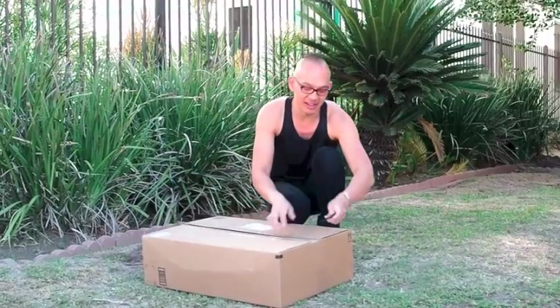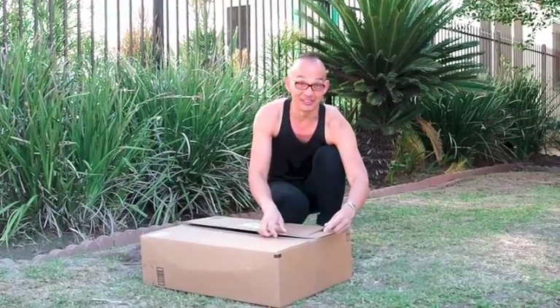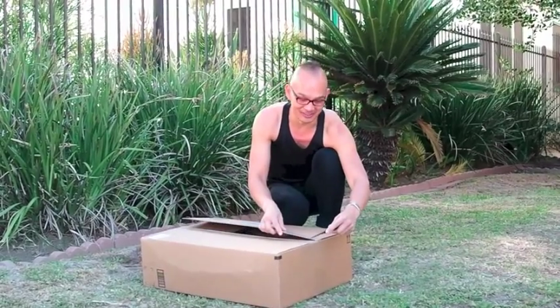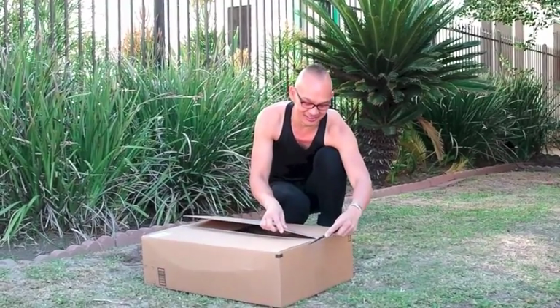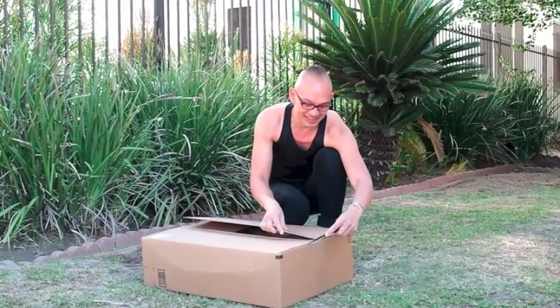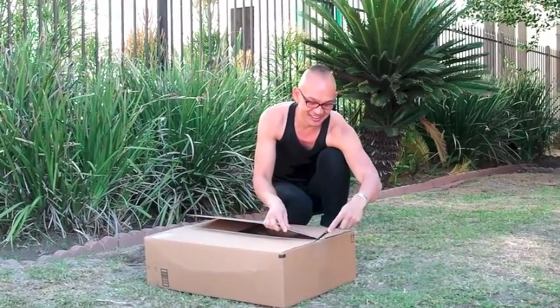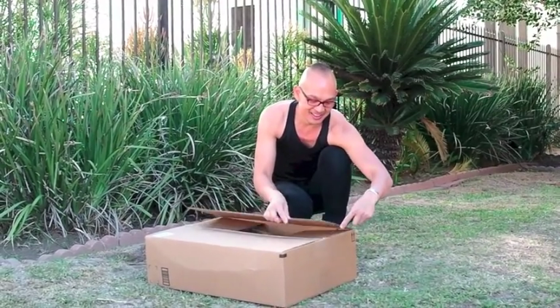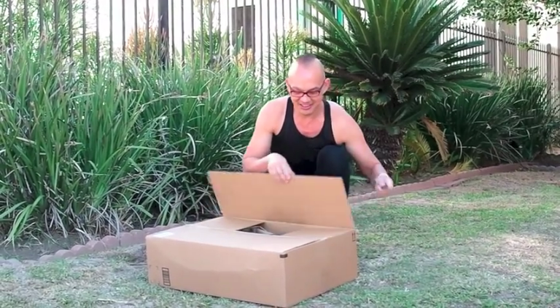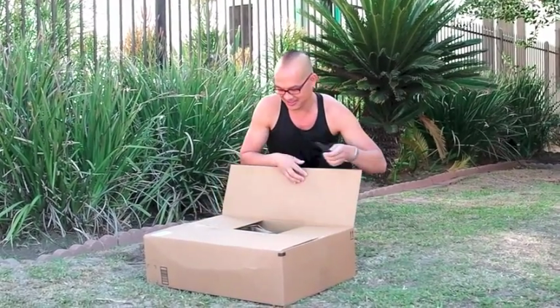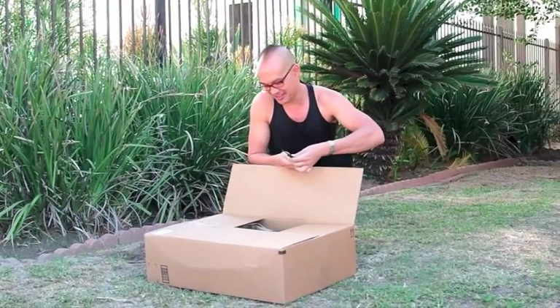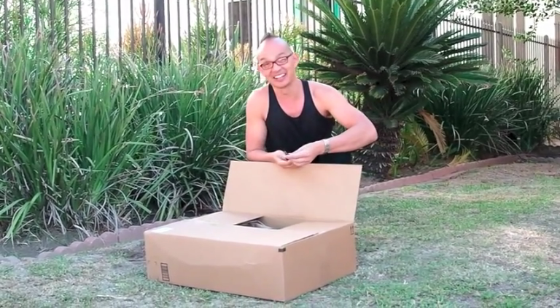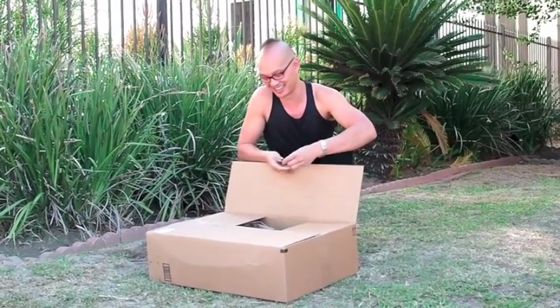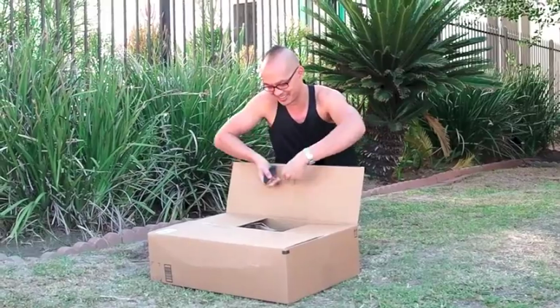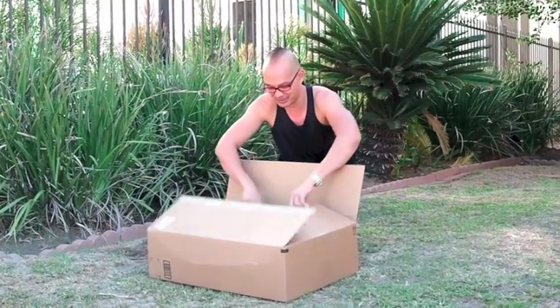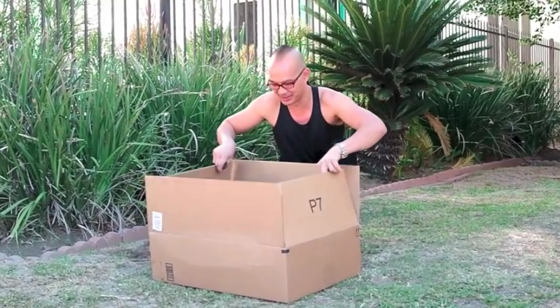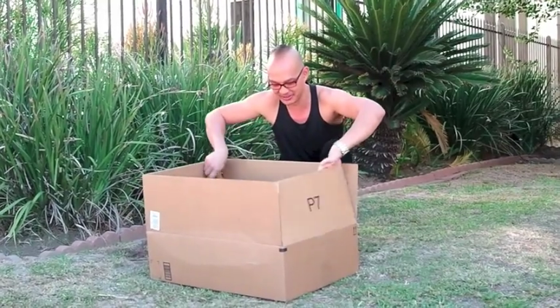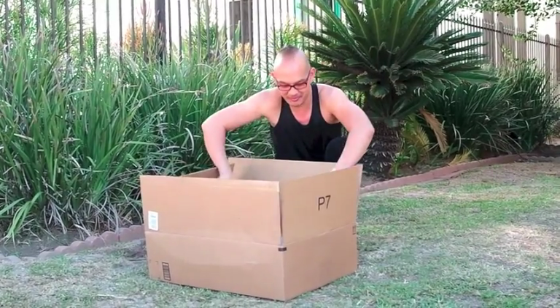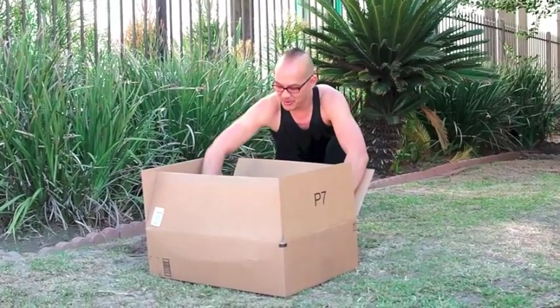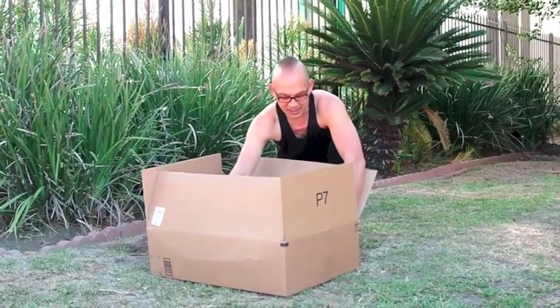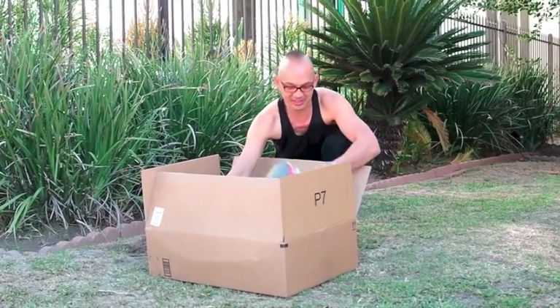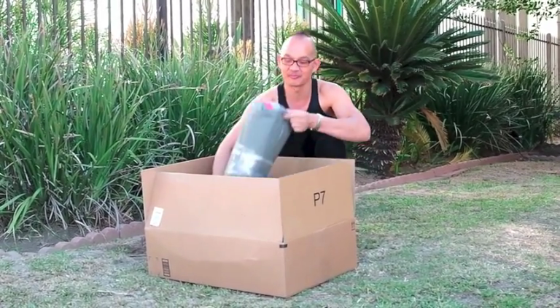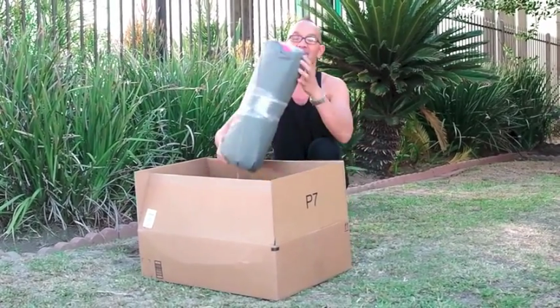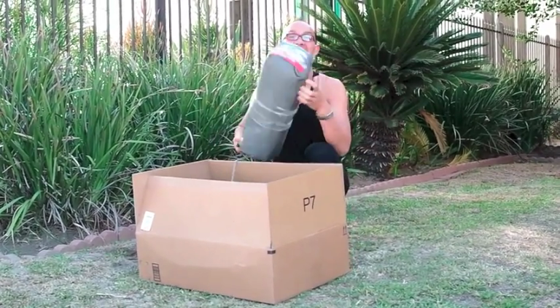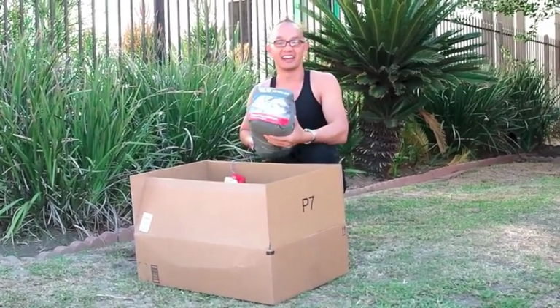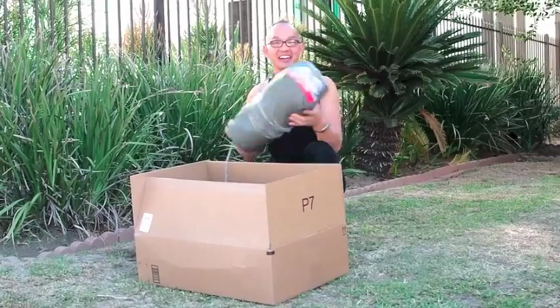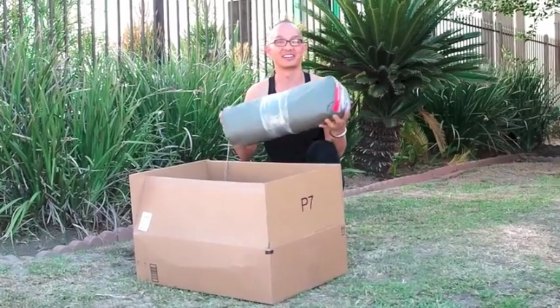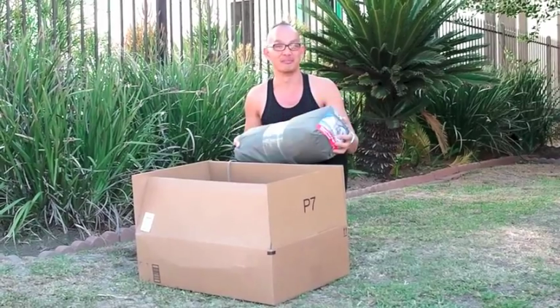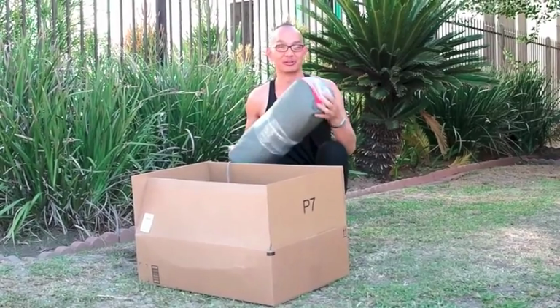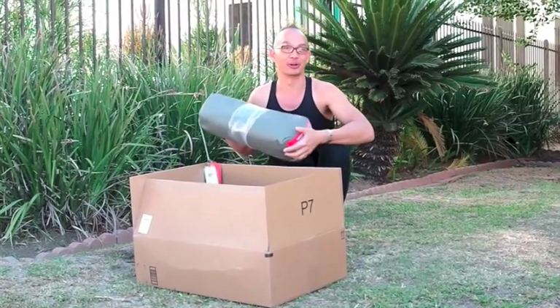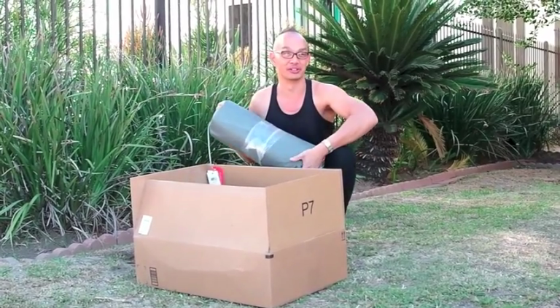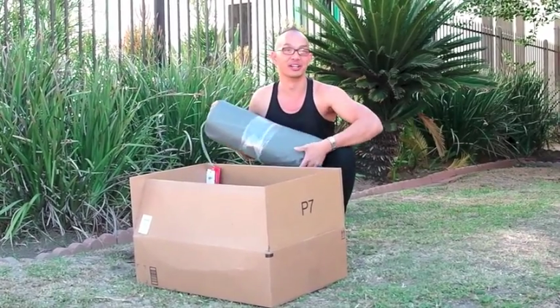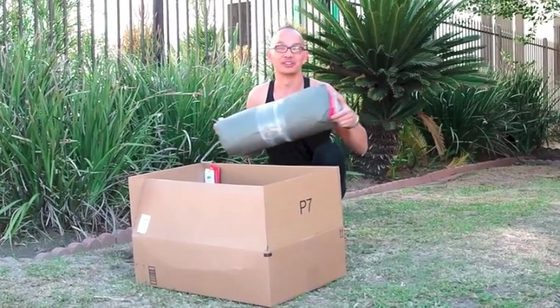I'm kind of excited for this. And yes, it is exactly what I thought it was. We got a tent from Mountain Hardware to review.